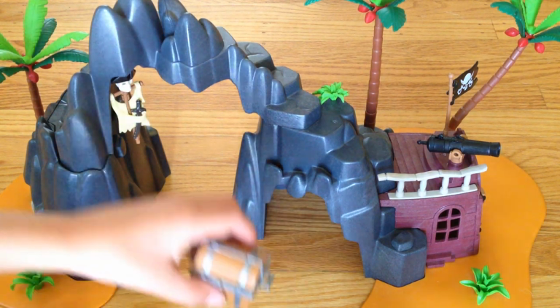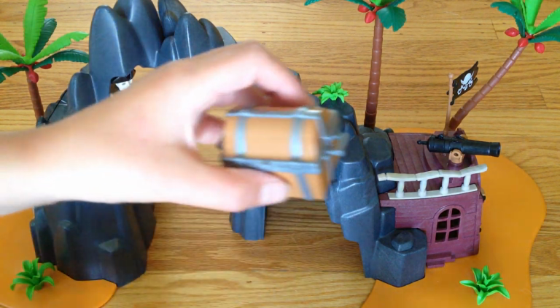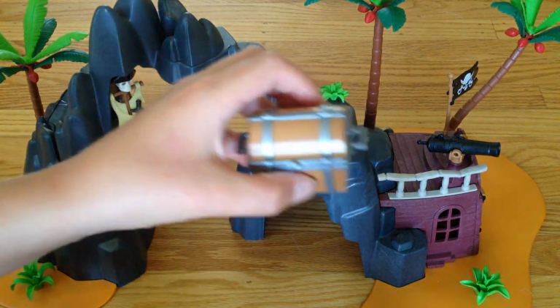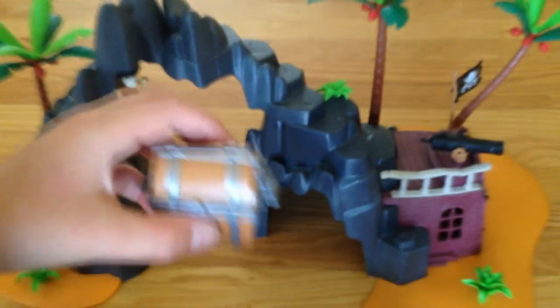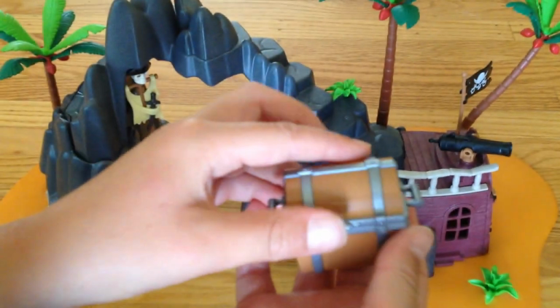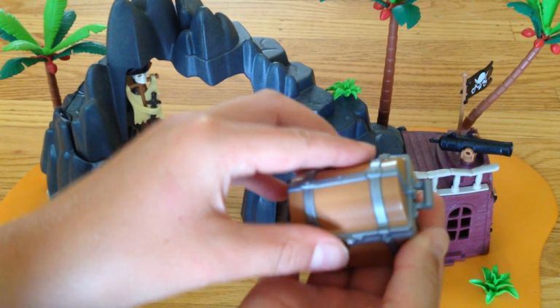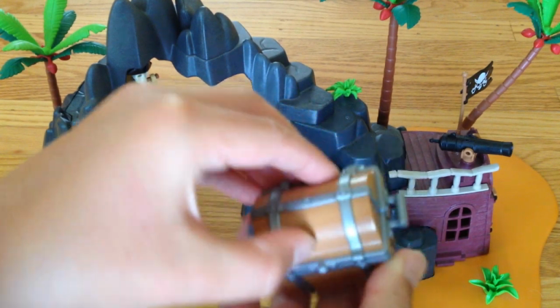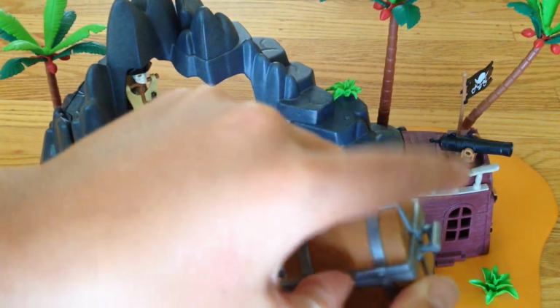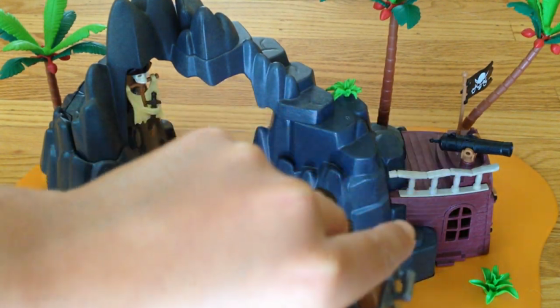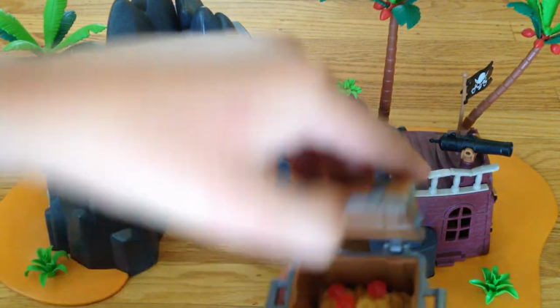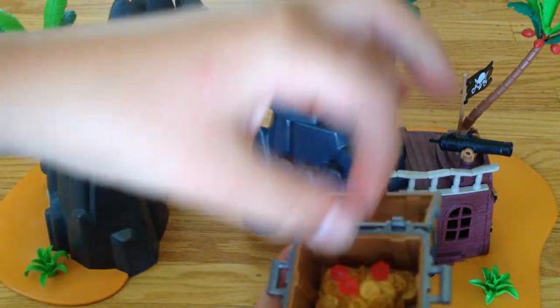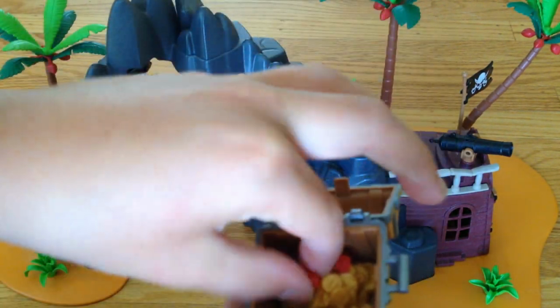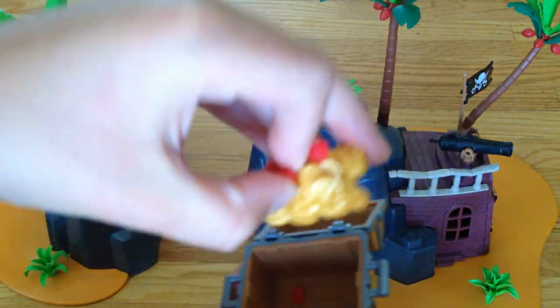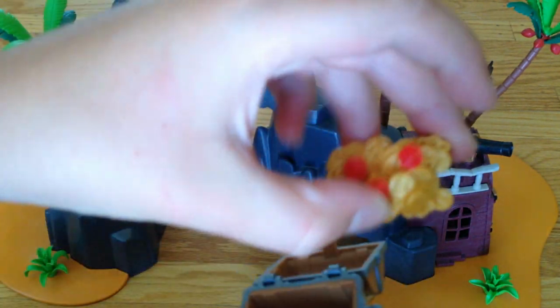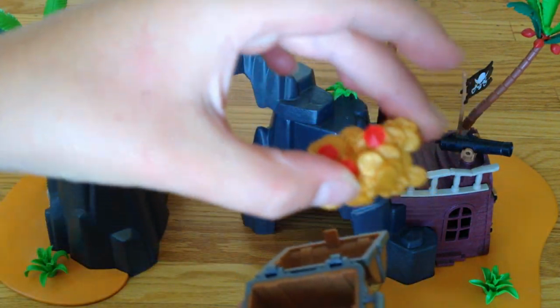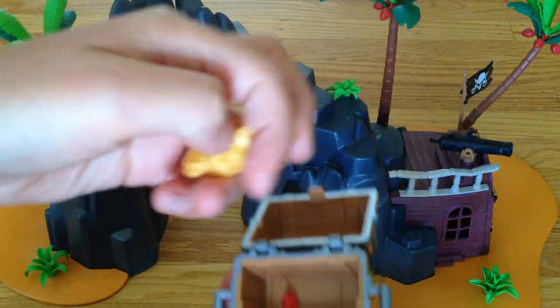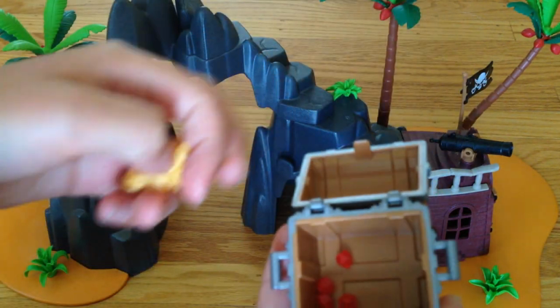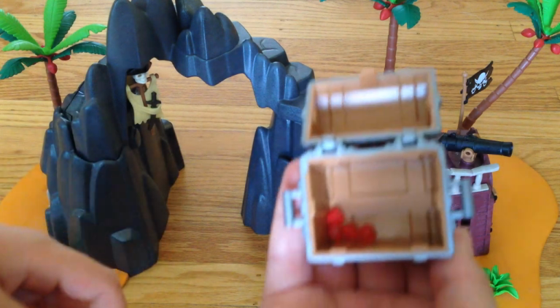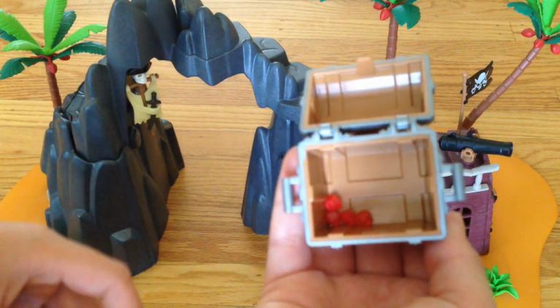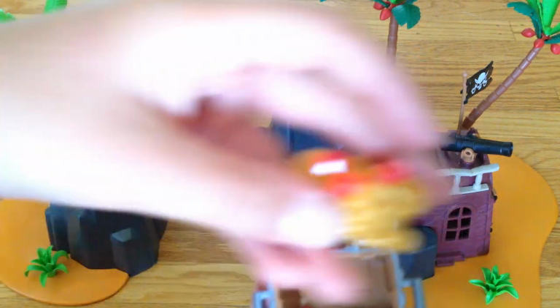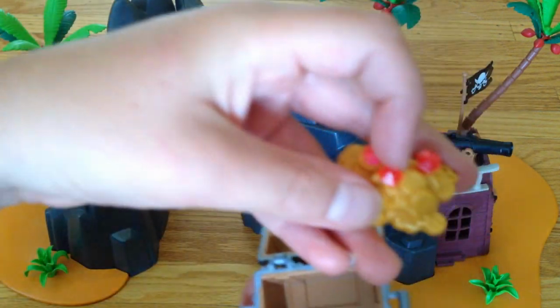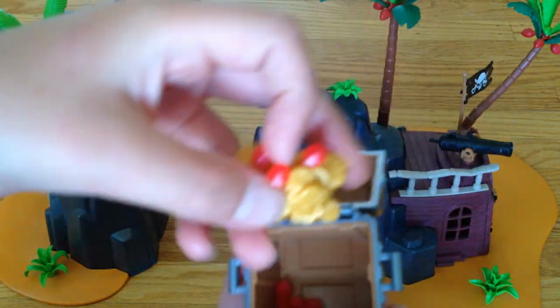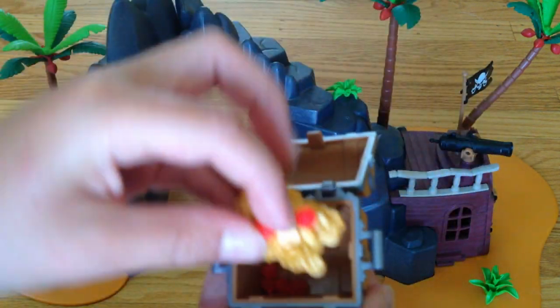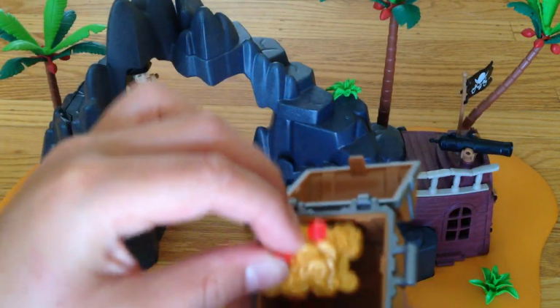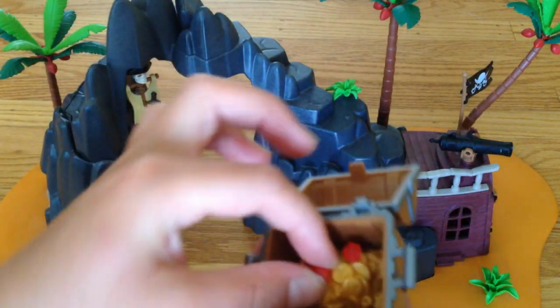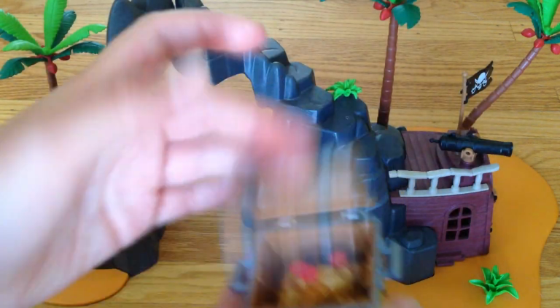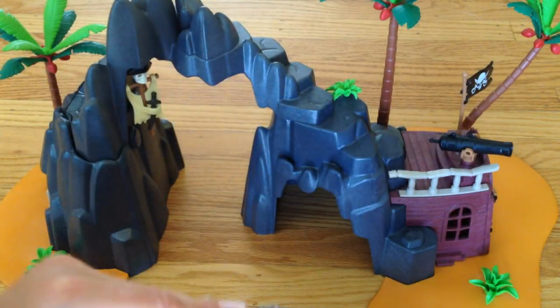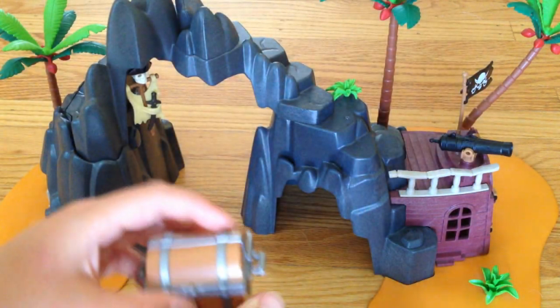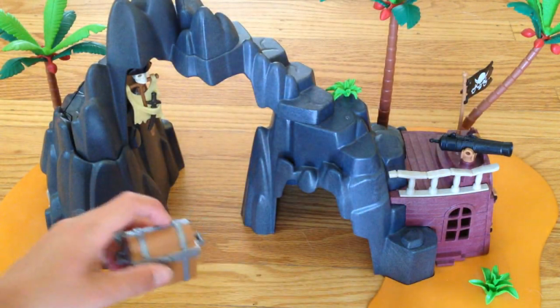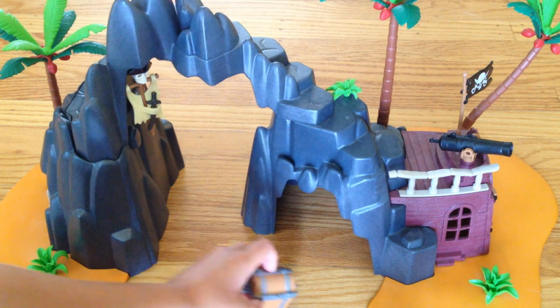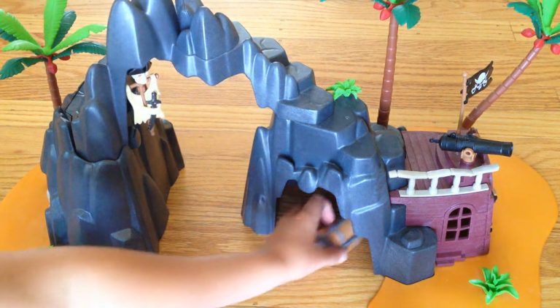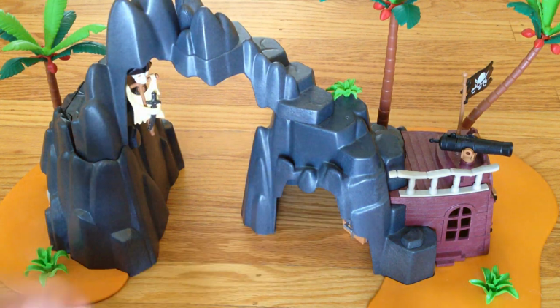And do you see this treasure chest? It's the treasure for Treasure Island. It comes with a chunk of gold and four rubies, plus three rubies because they go on the chunk of gold — so seven rubies total.